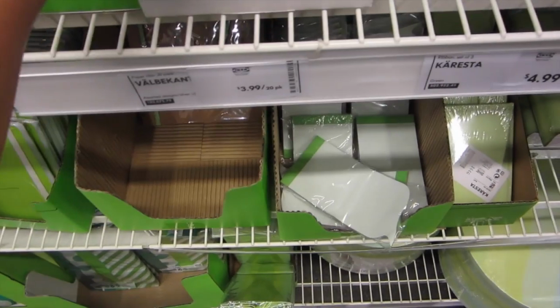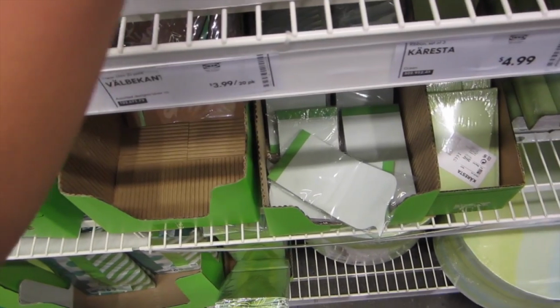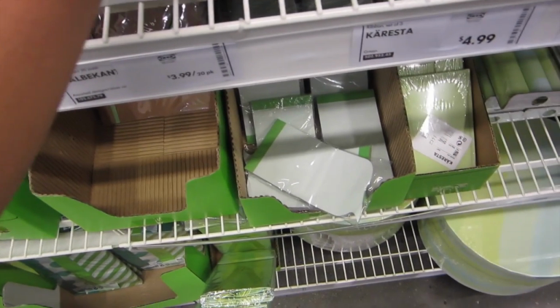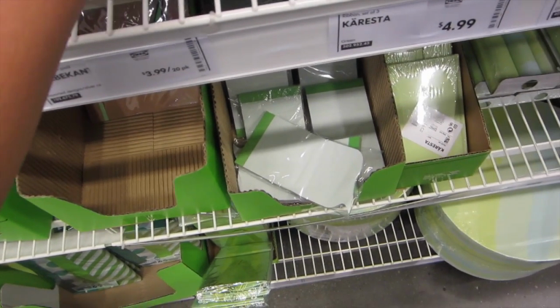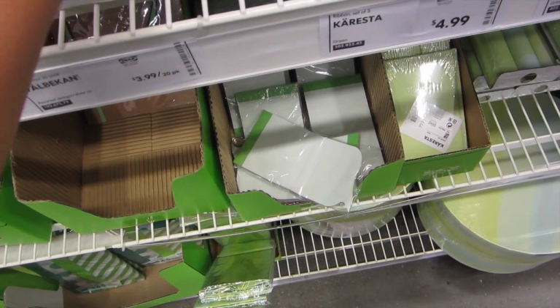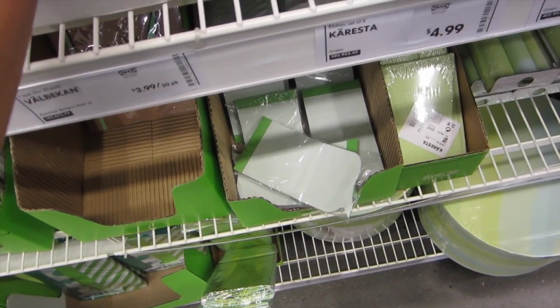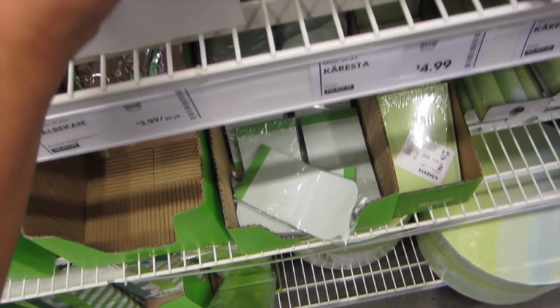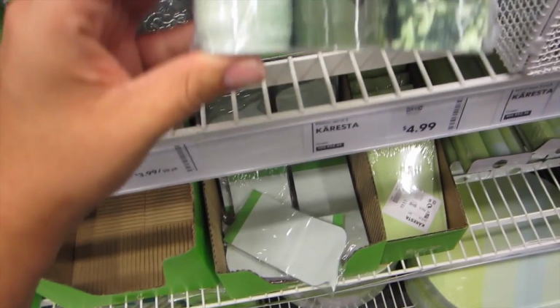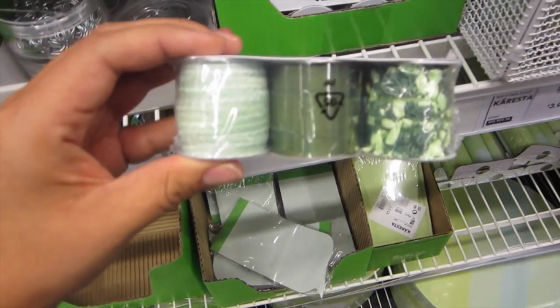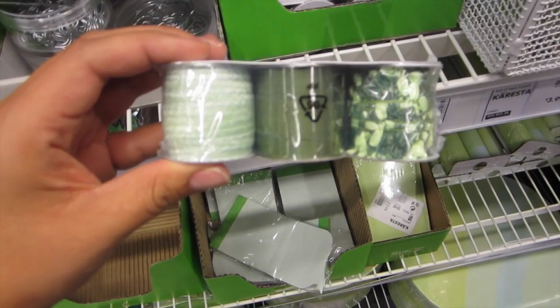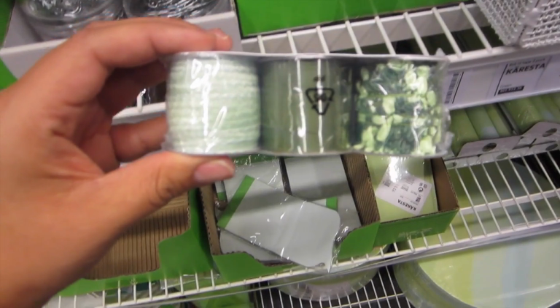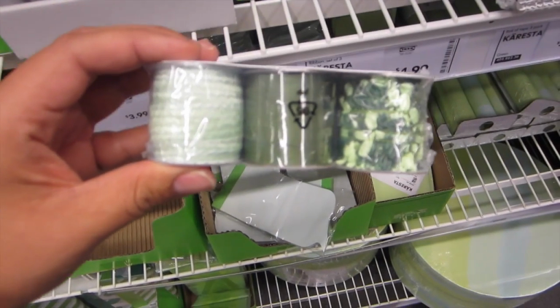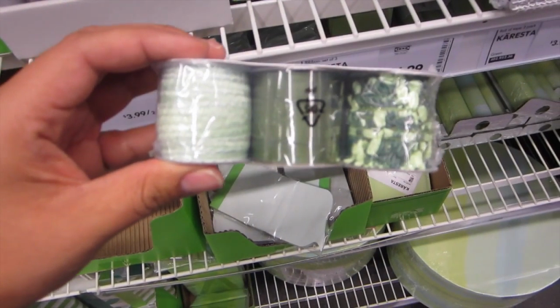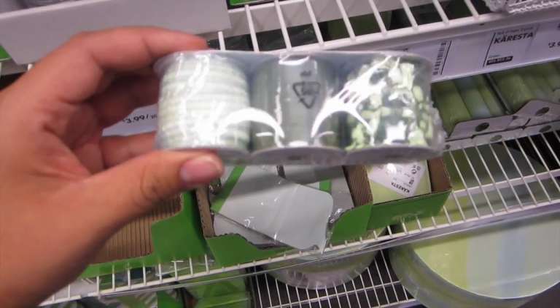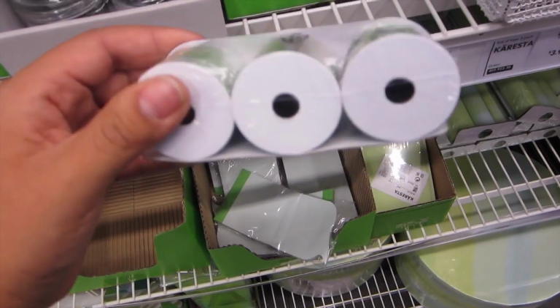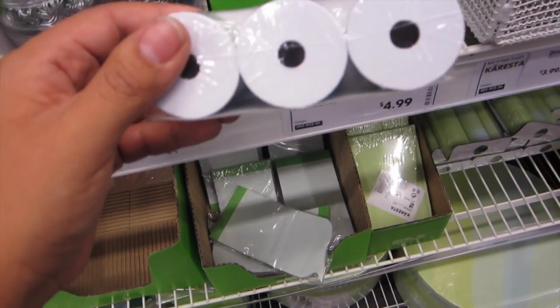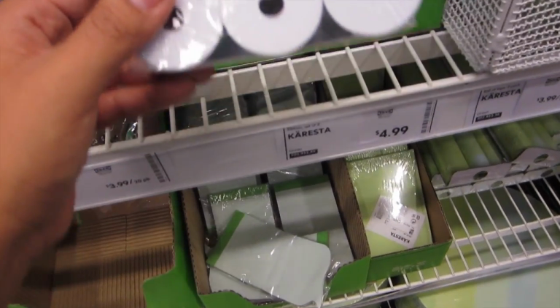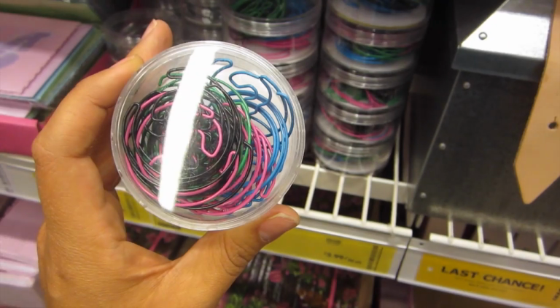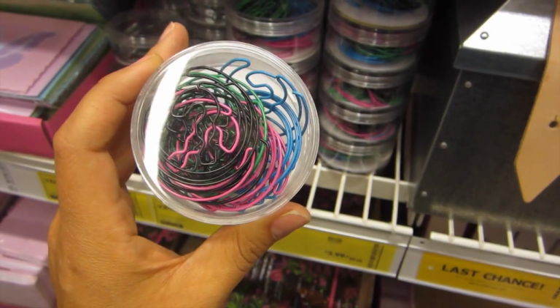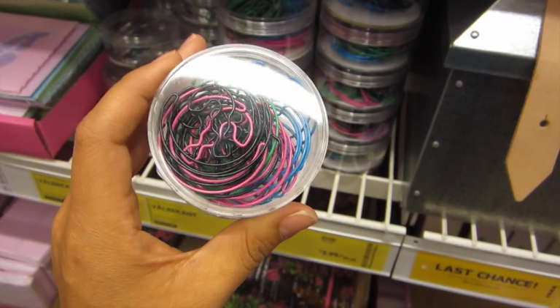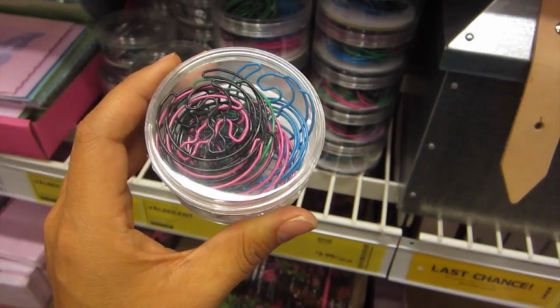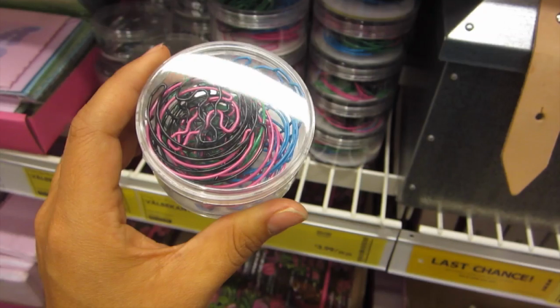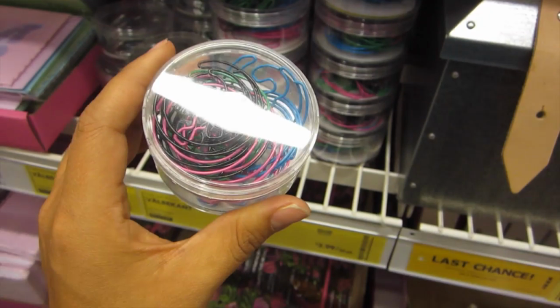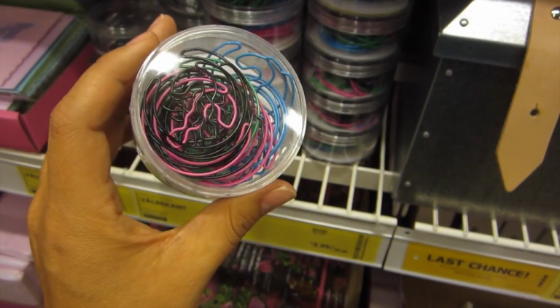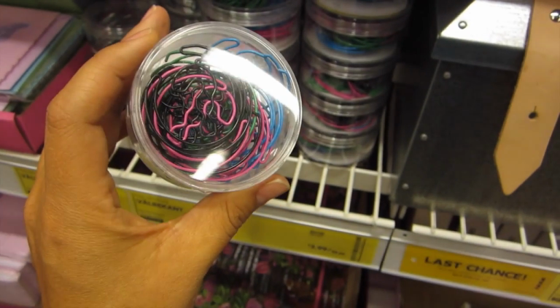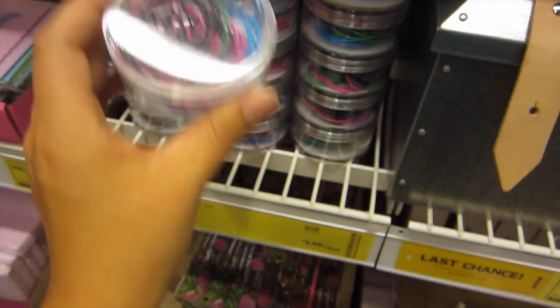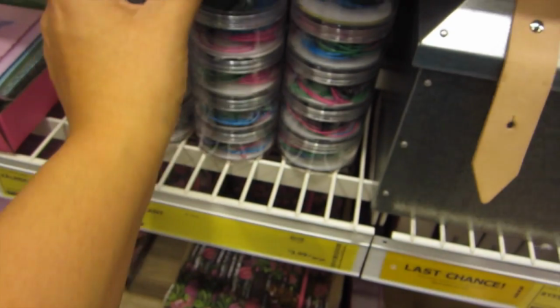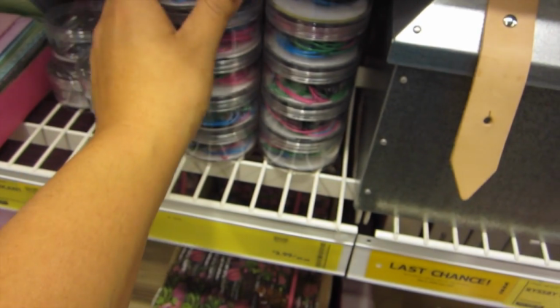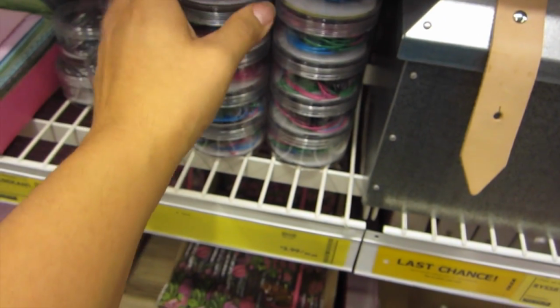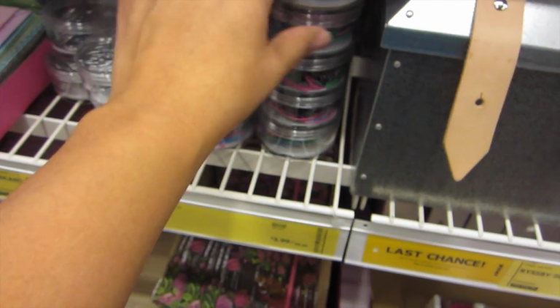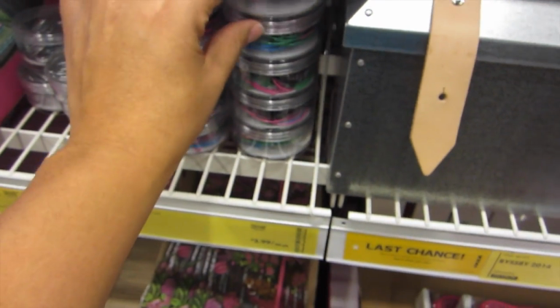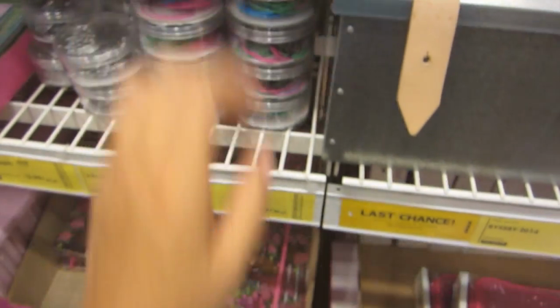I hope you had fun shopping with me at Ikea and looking at all the things they have for learning. I have a haul coming up featuring some of the things I did not show here in this video, so stay tuned for that. Make sure to click subscribe if you want to see more videos like this, and give me a thumbs up to show your love.